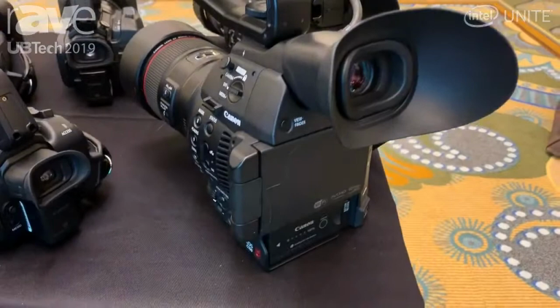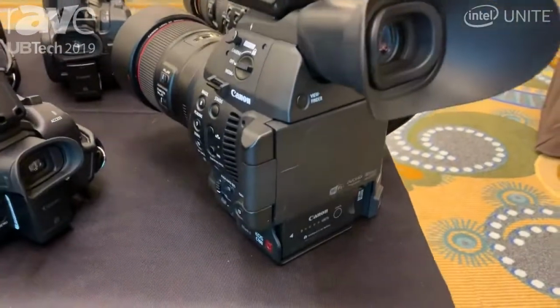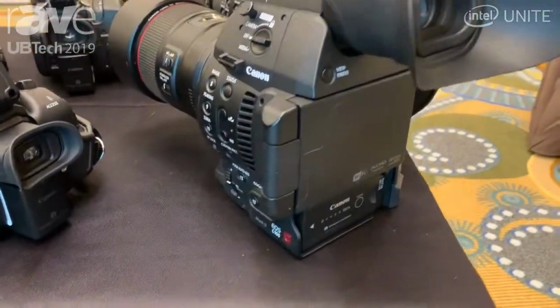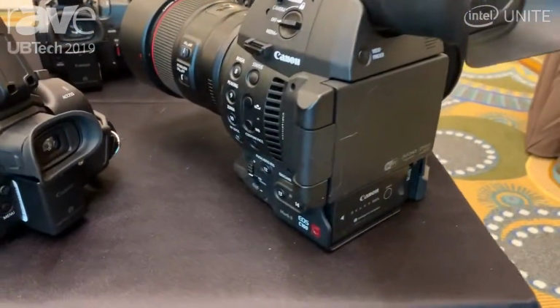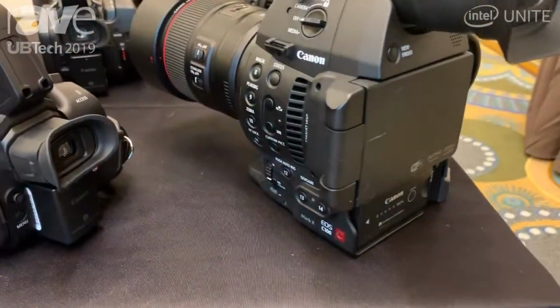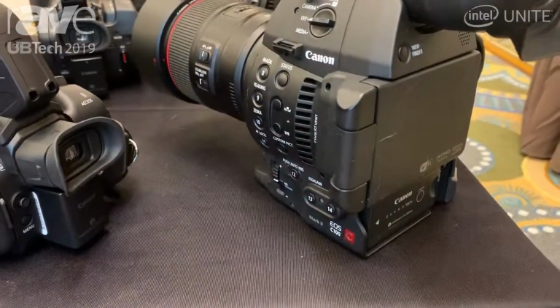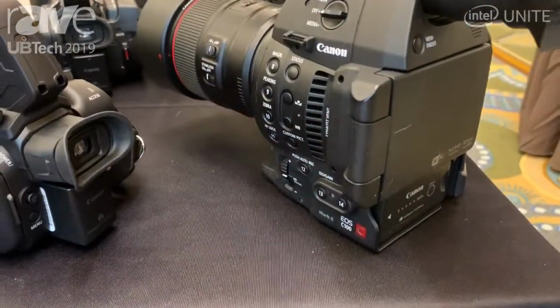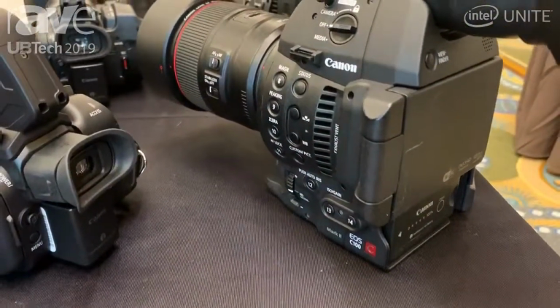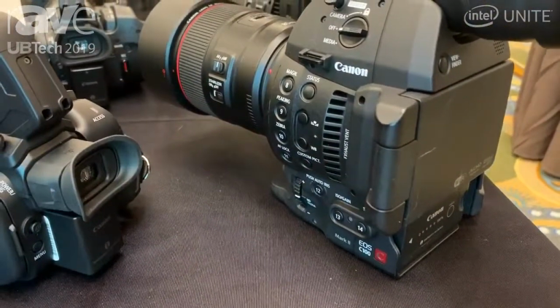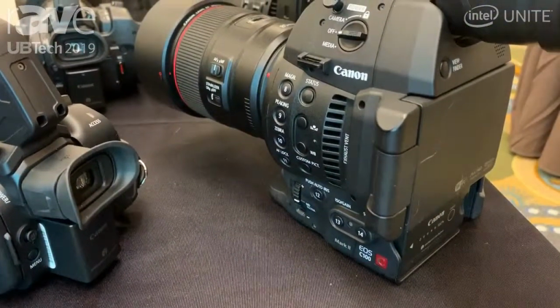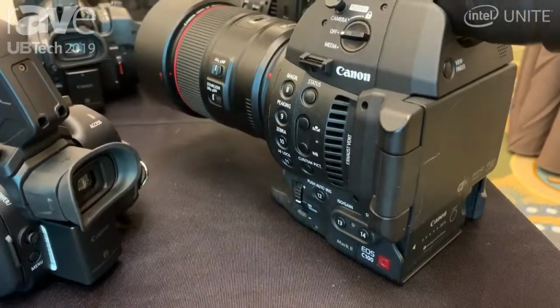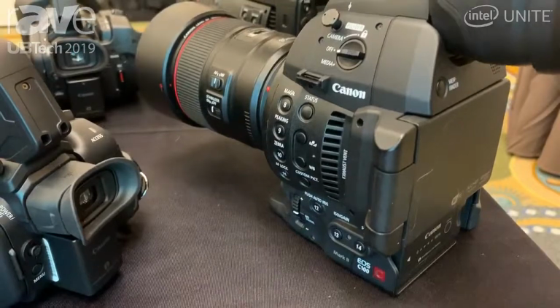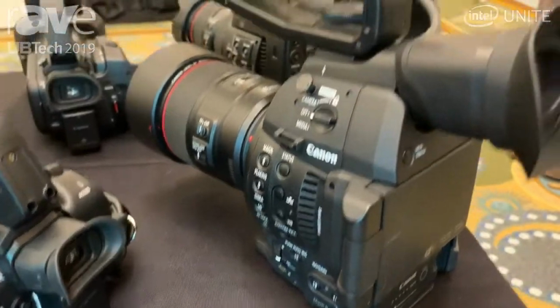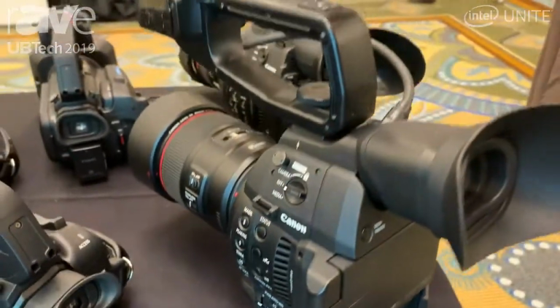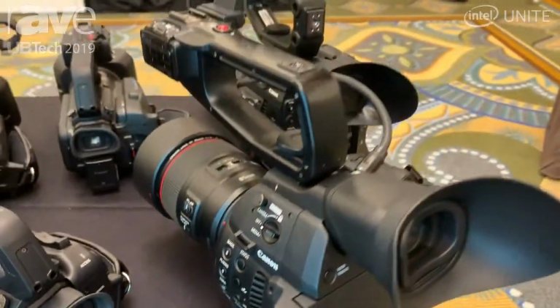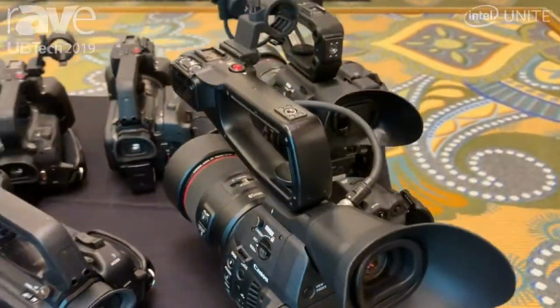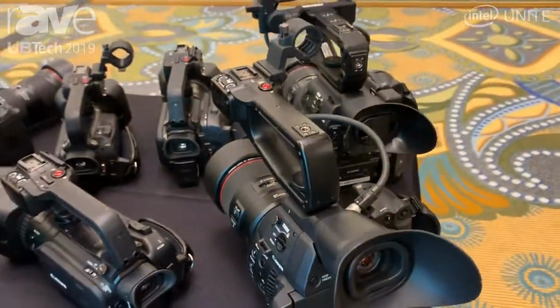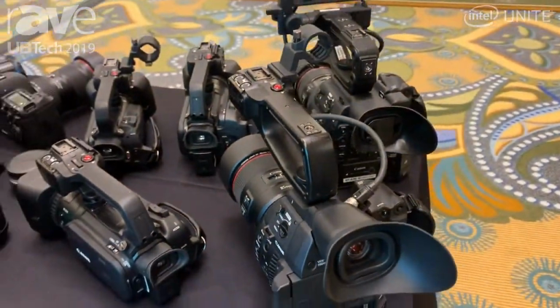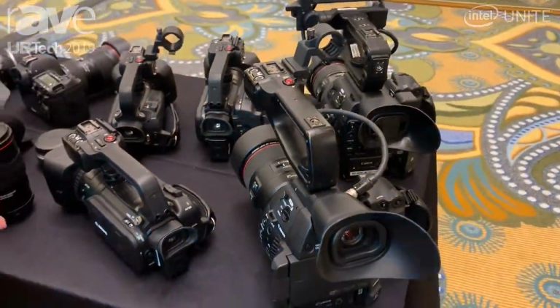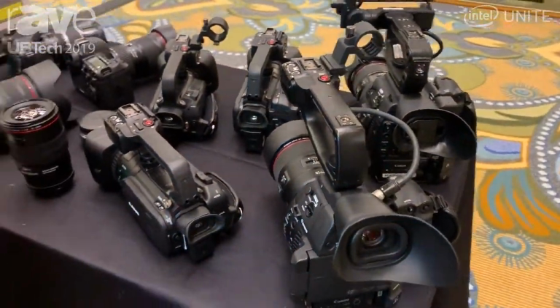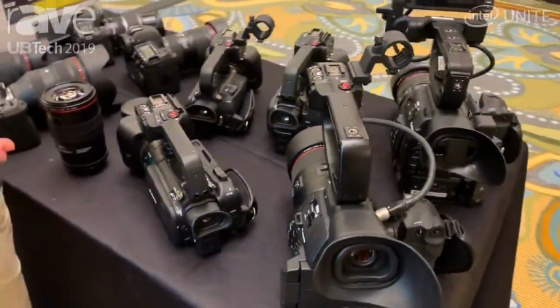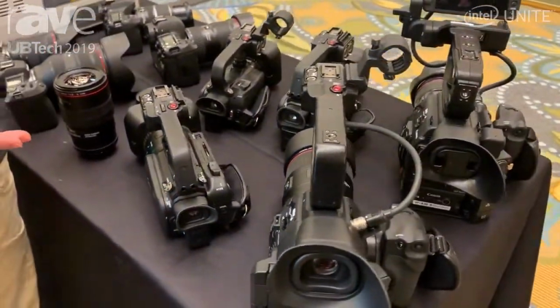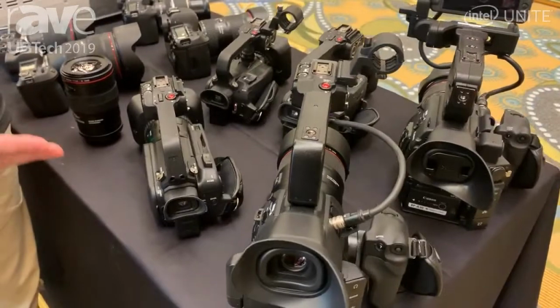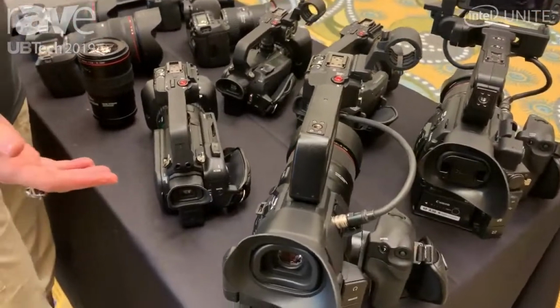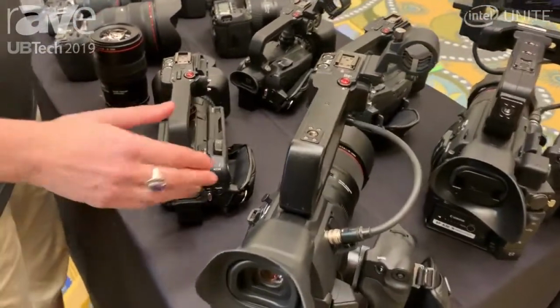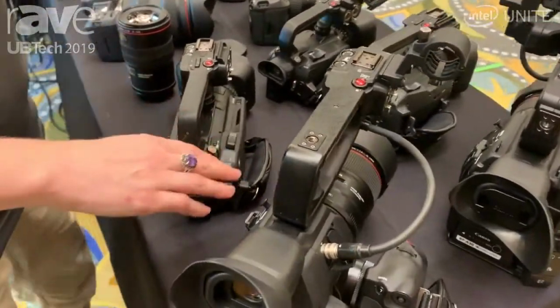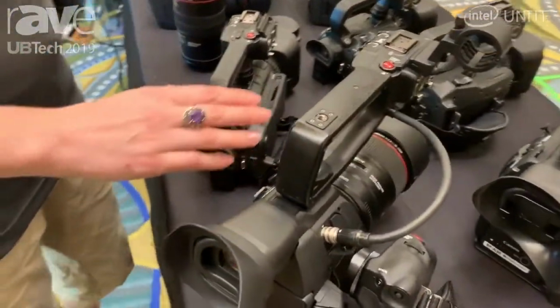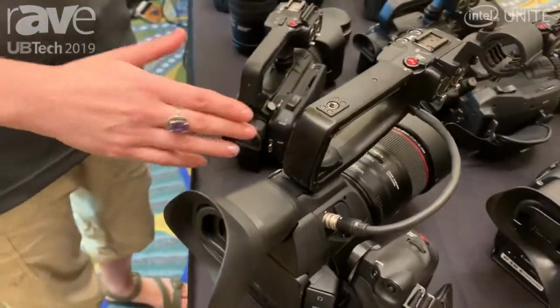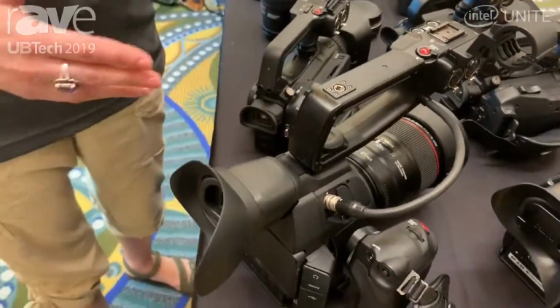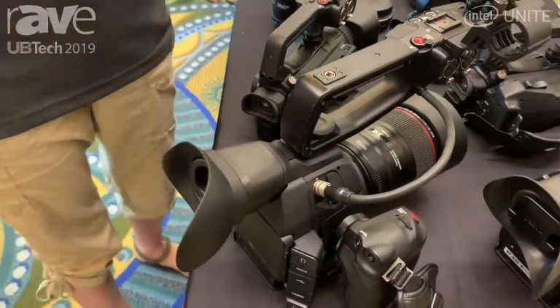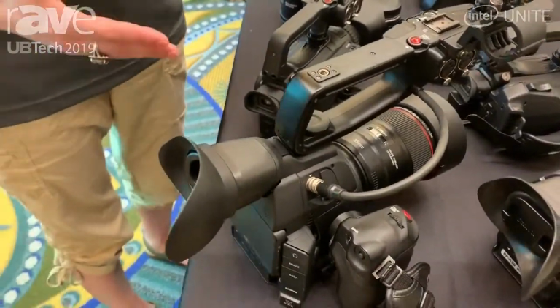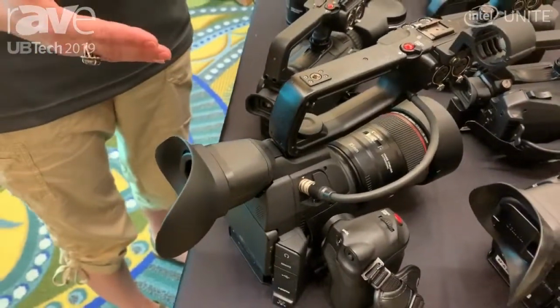including peaking, zebra, a waveform monitor, built-in neutral density filters, and Canon log. The C100 Mark II is going to give you 12 stops of dynamic range, and it also gives you the ability to use any of our EF or EFS lenses.